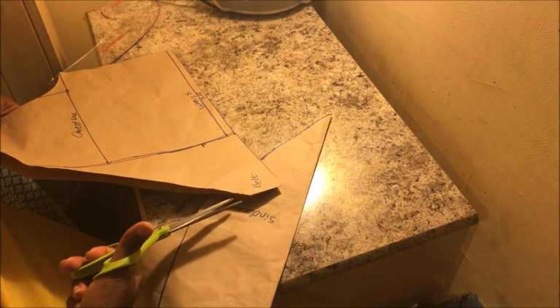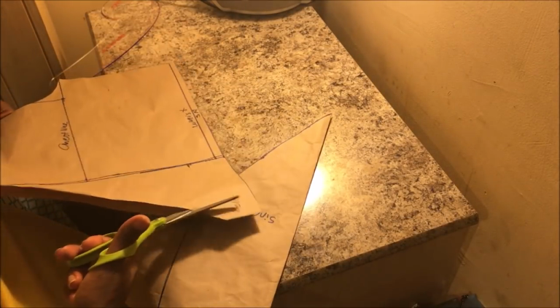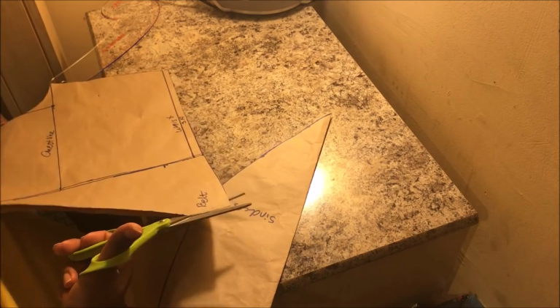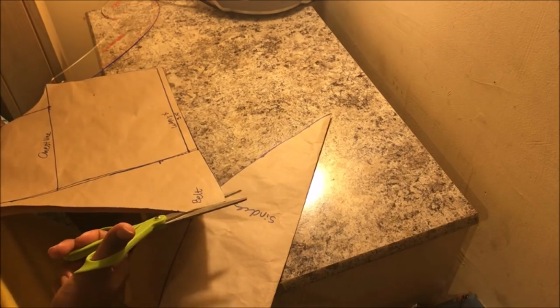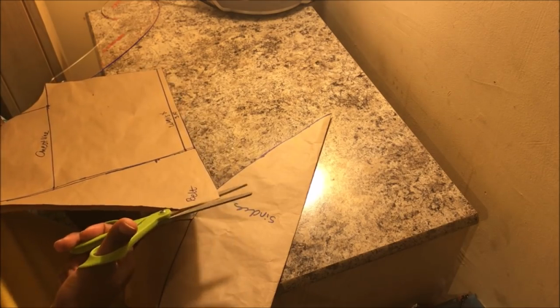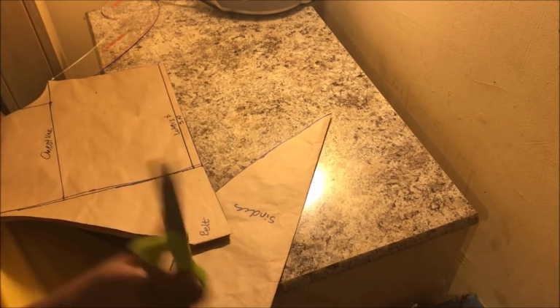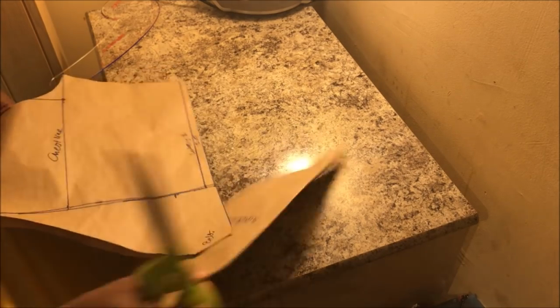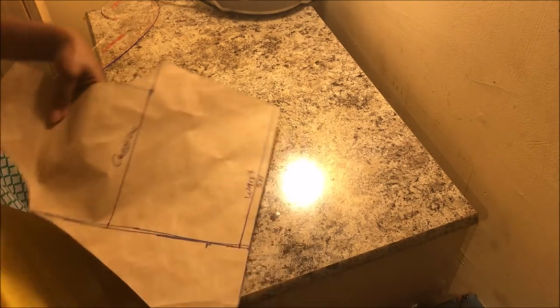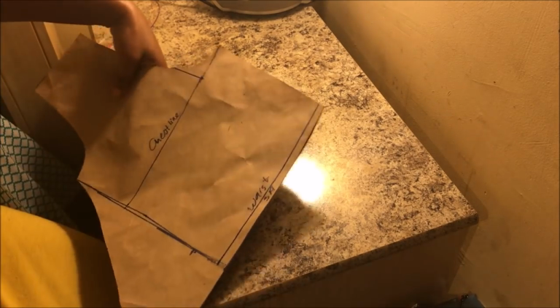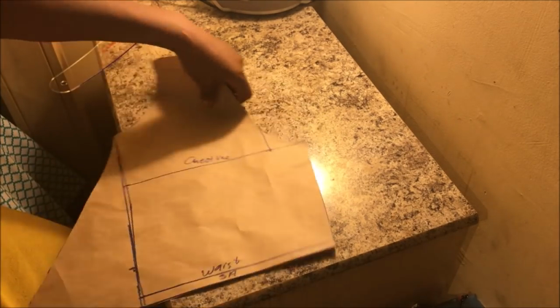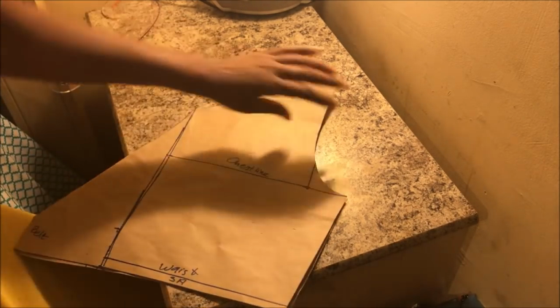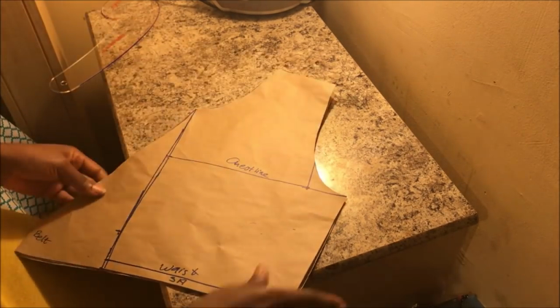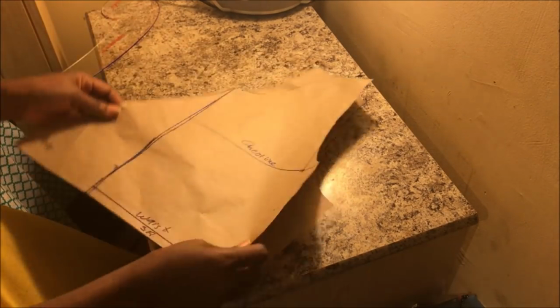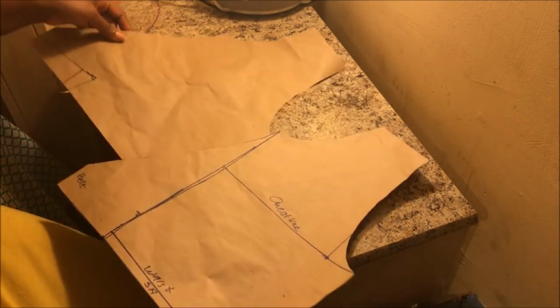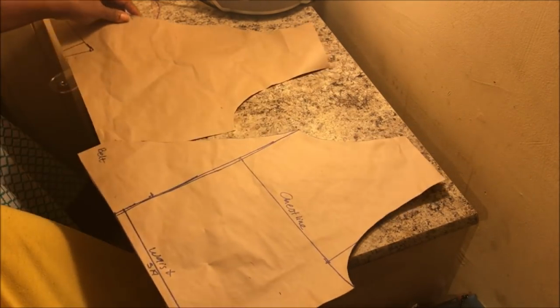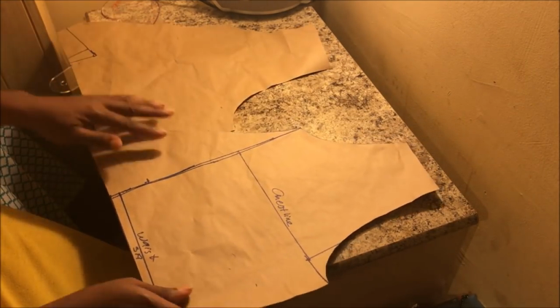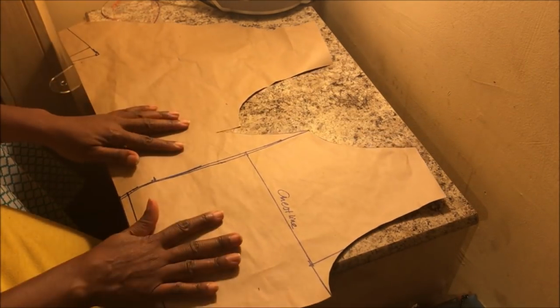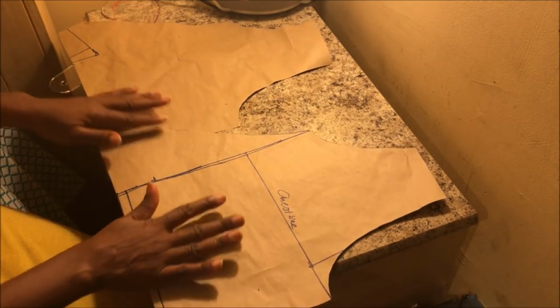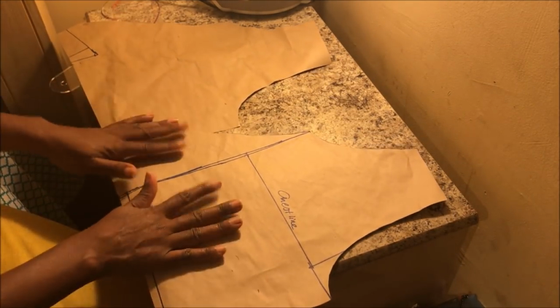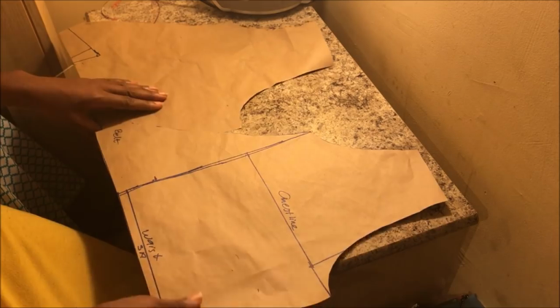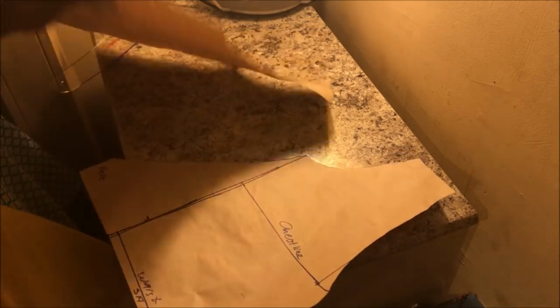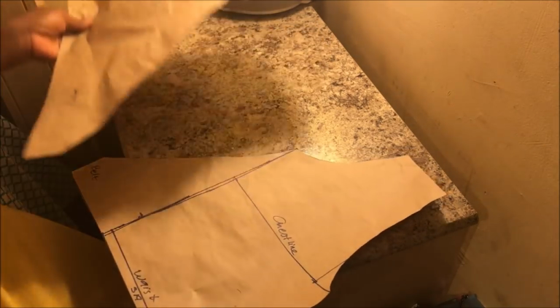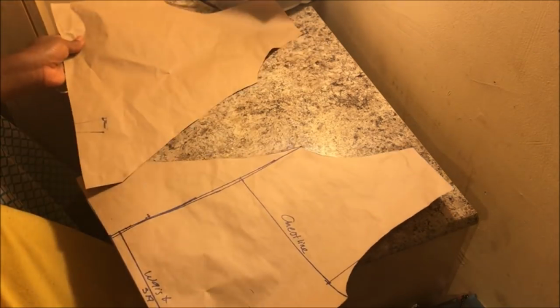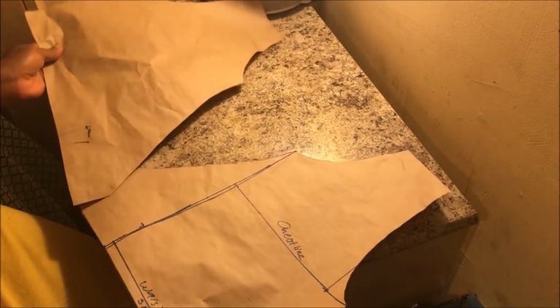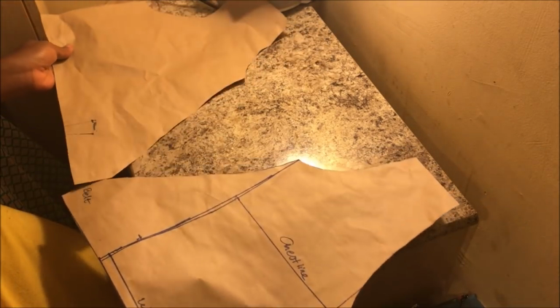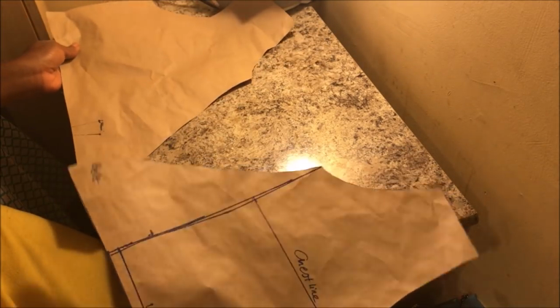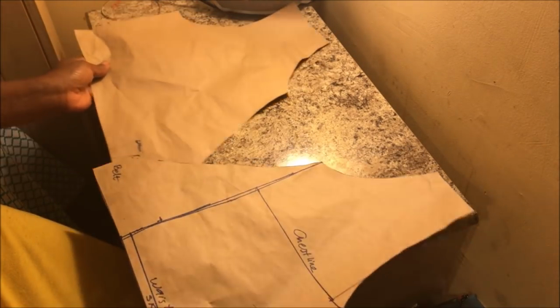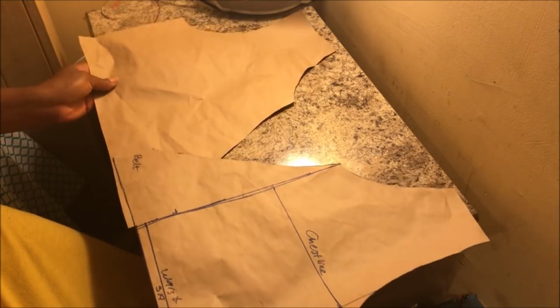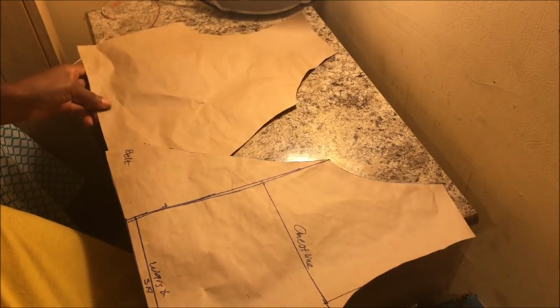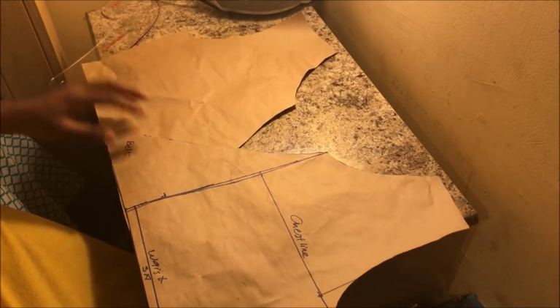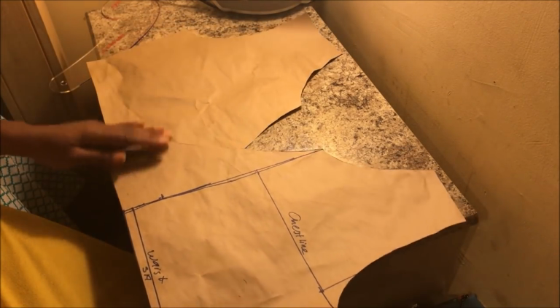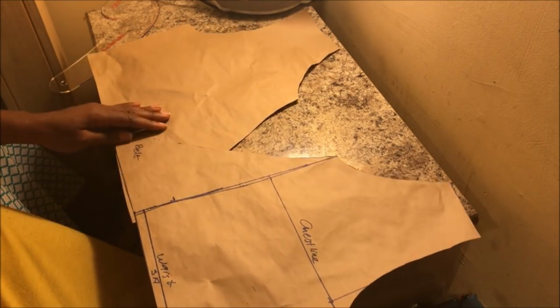After cutting it out, just split open the two inches mark and that's how the pattern looks after you cut it out.